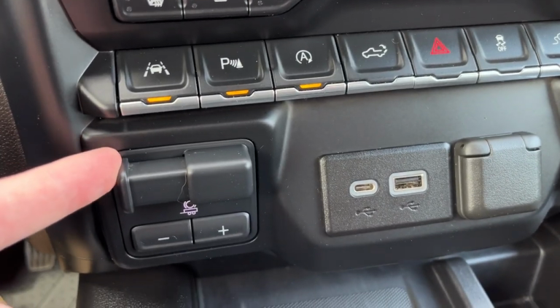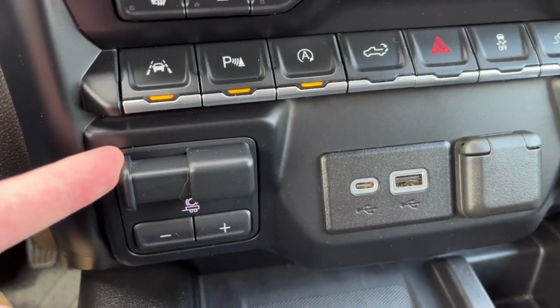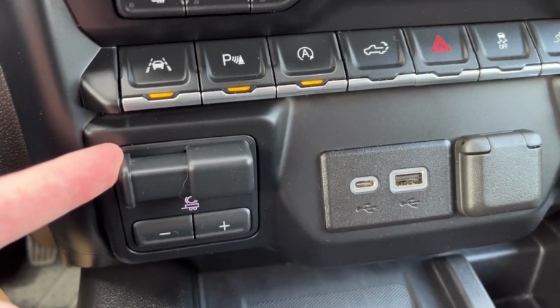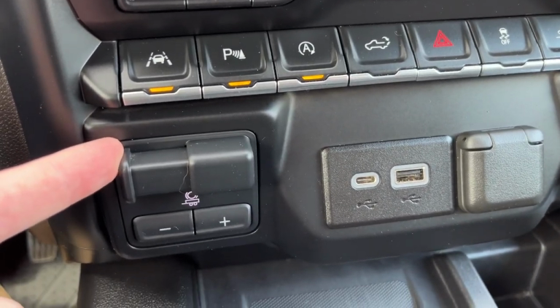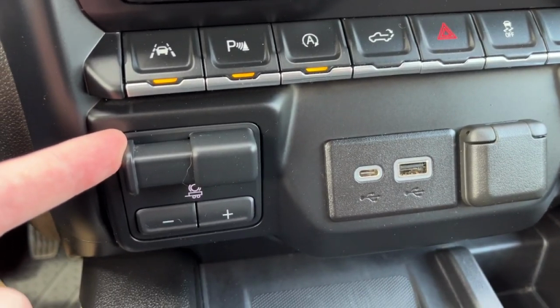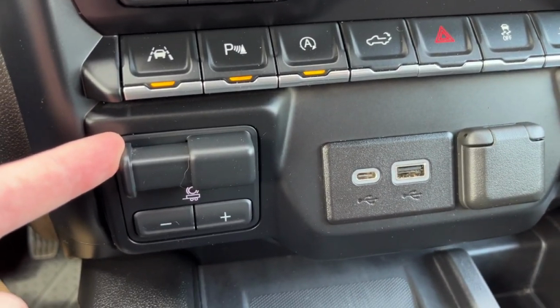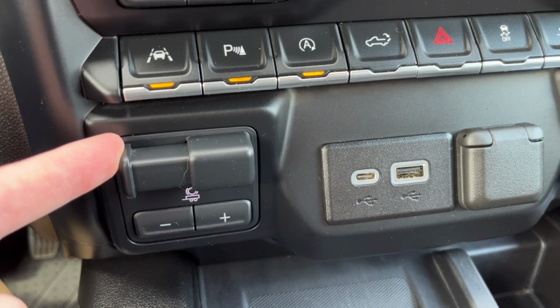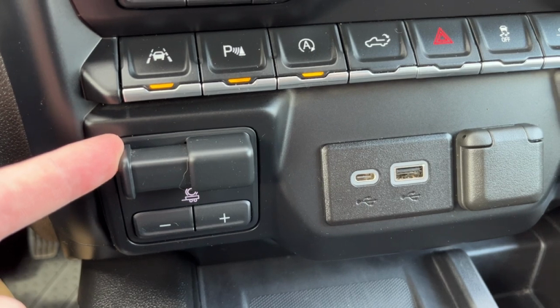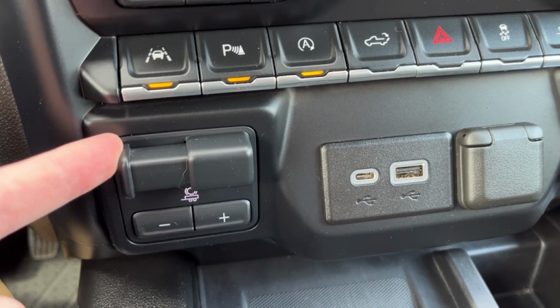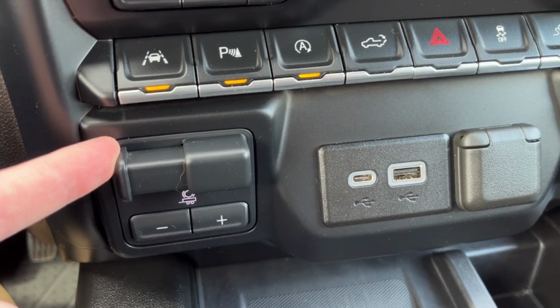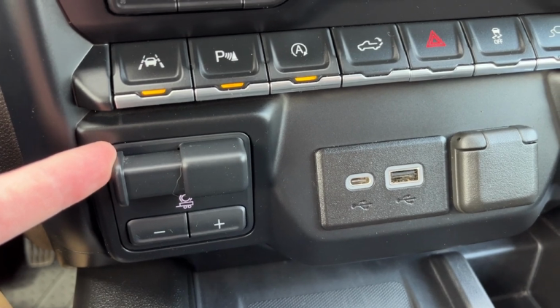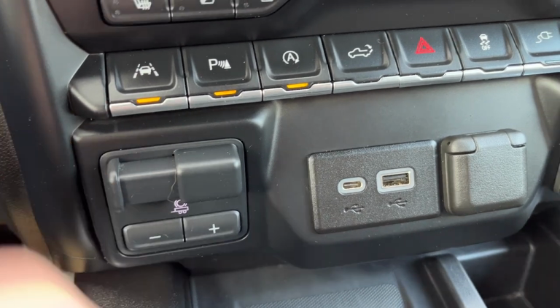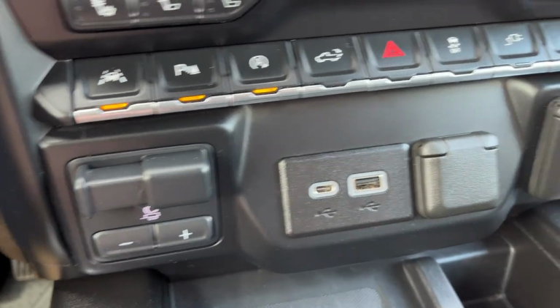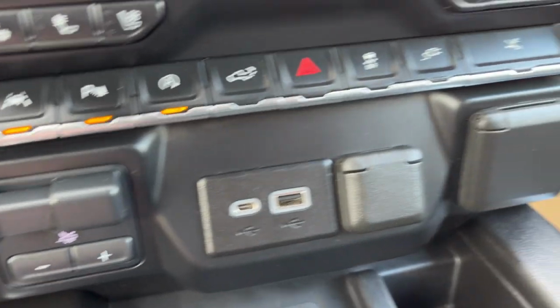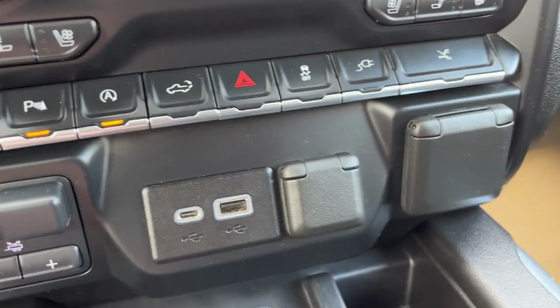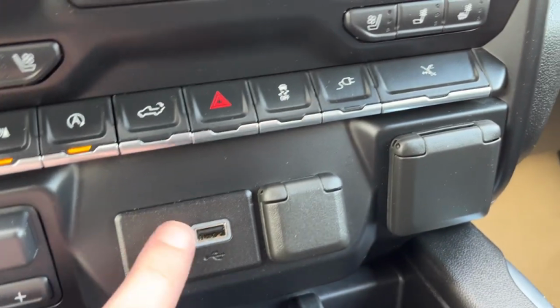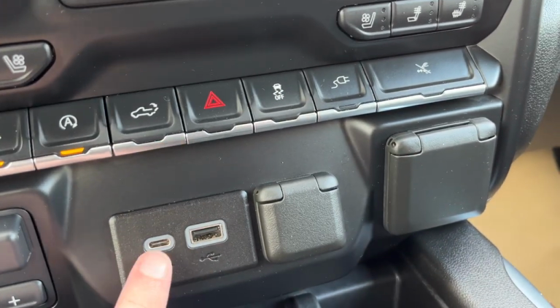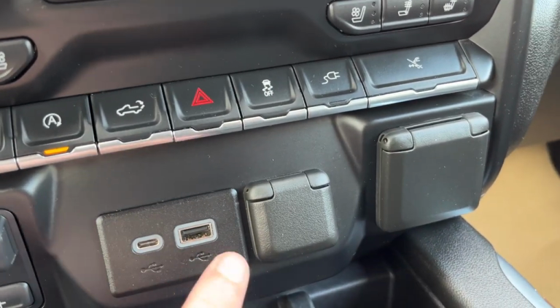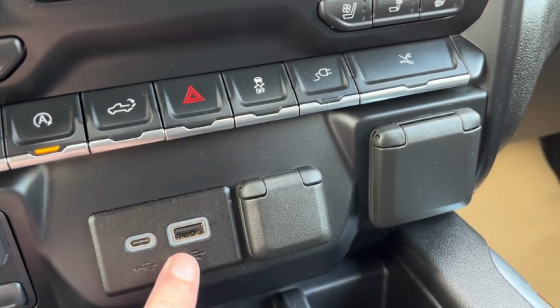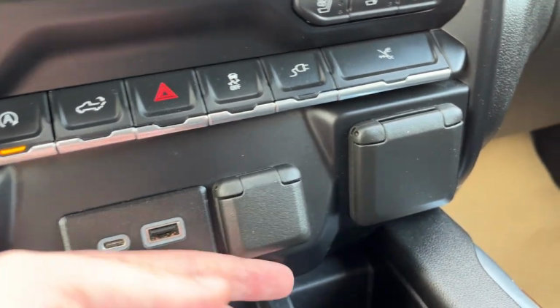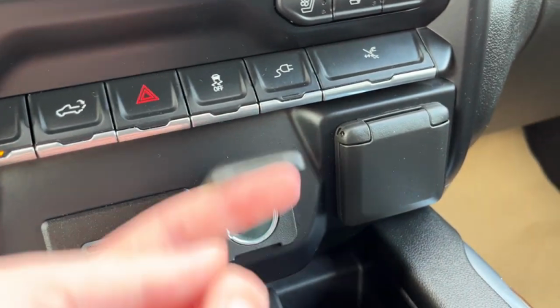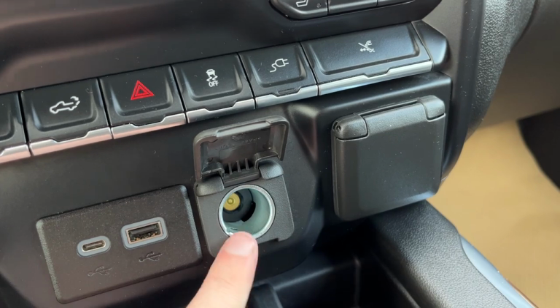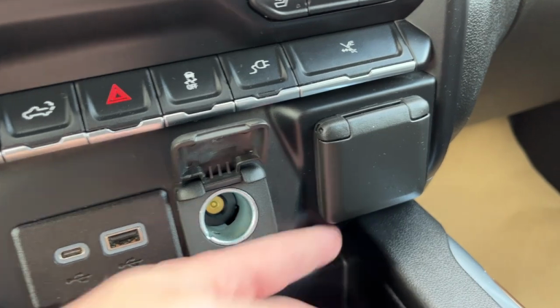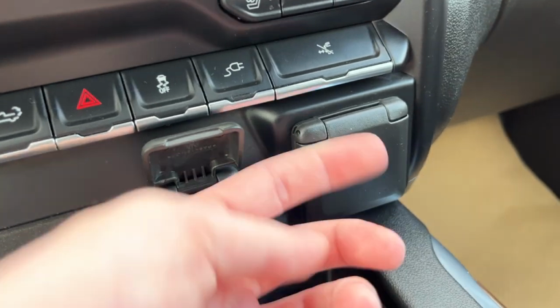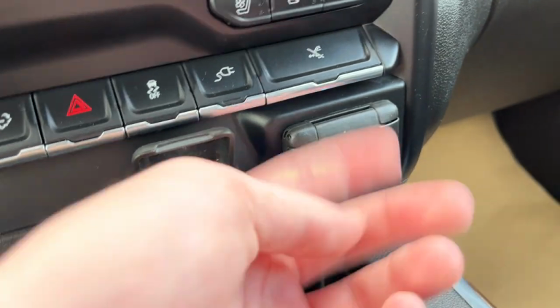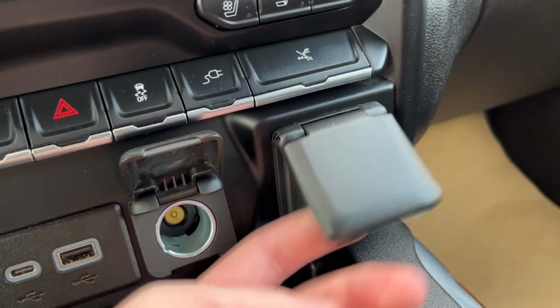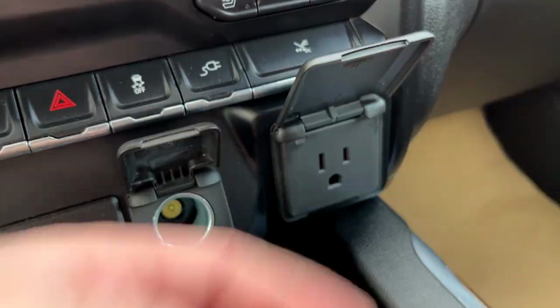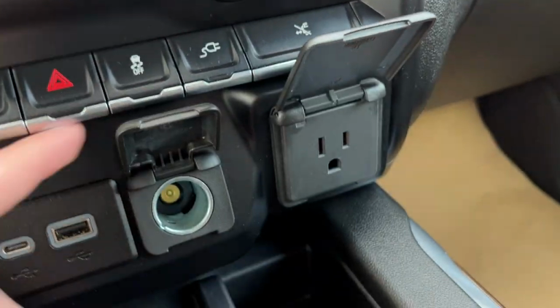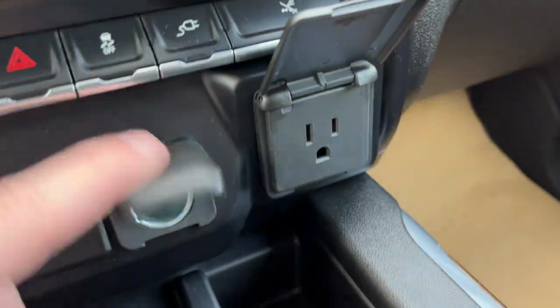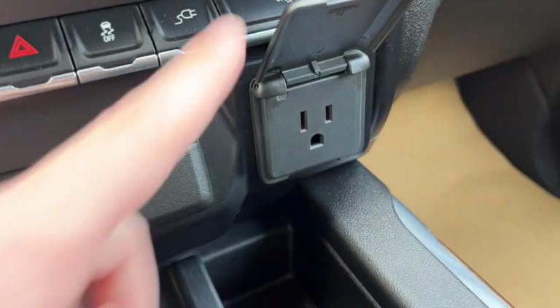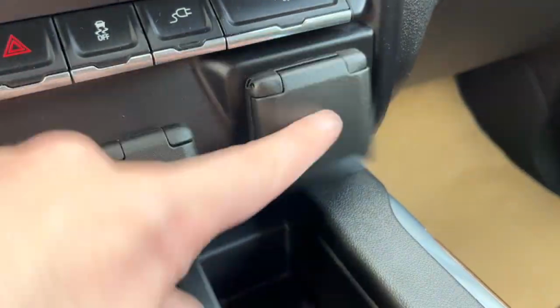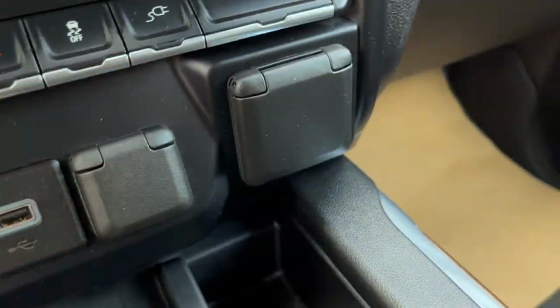We also have an integrated brake controller, part of our trailer tow package with an auto locking rear differential, USB-C, USB-A, 12V, and 120V plug power in the front of the vehicle.